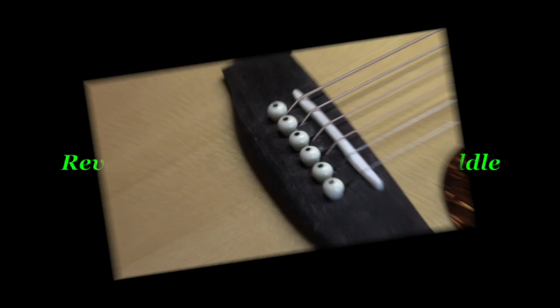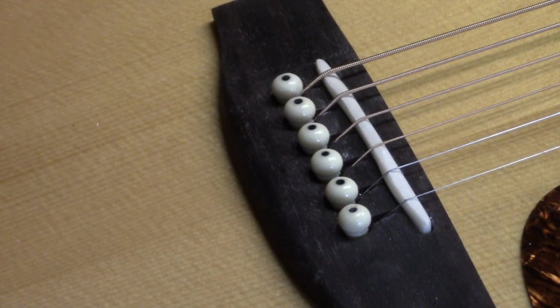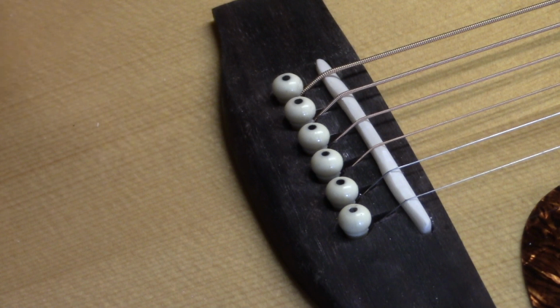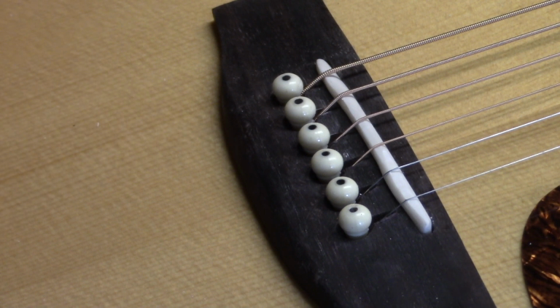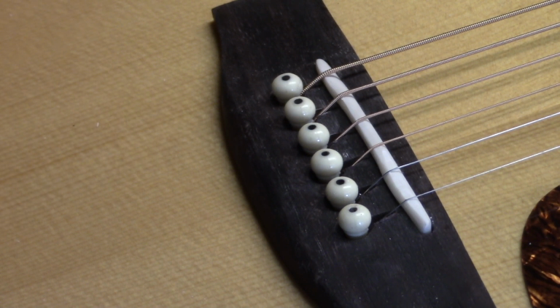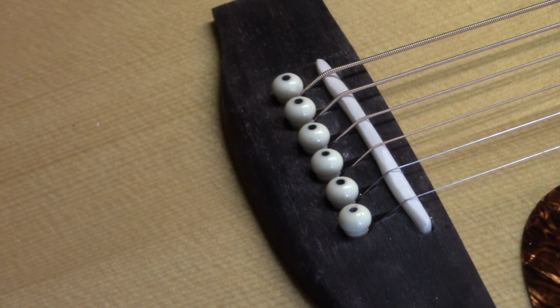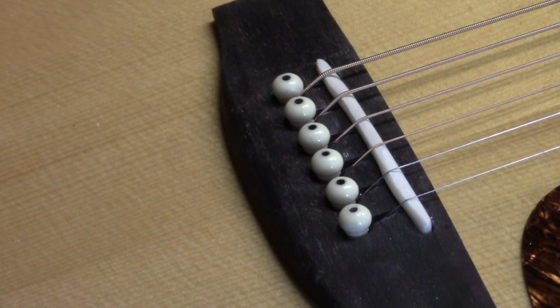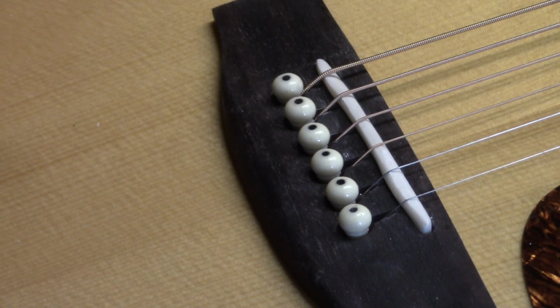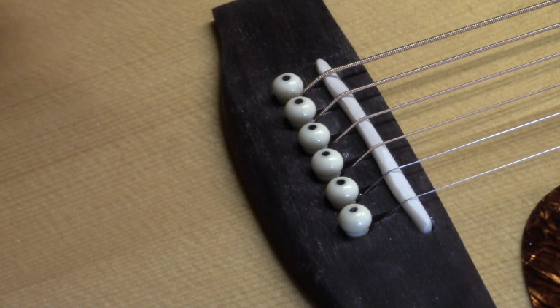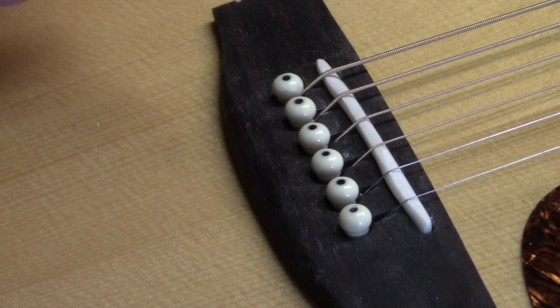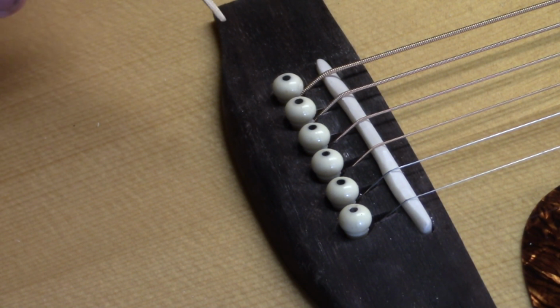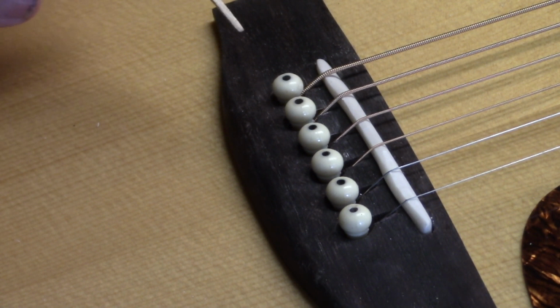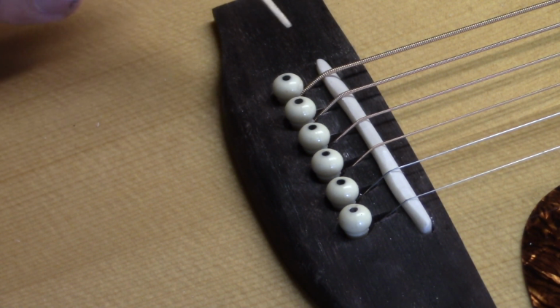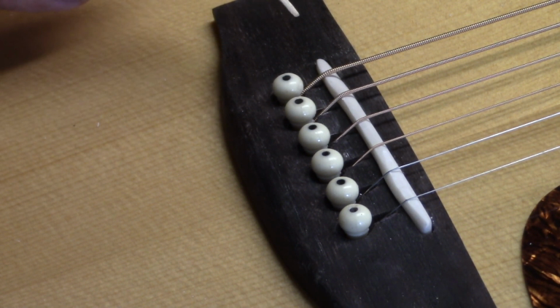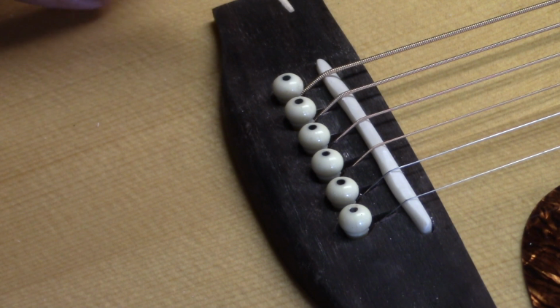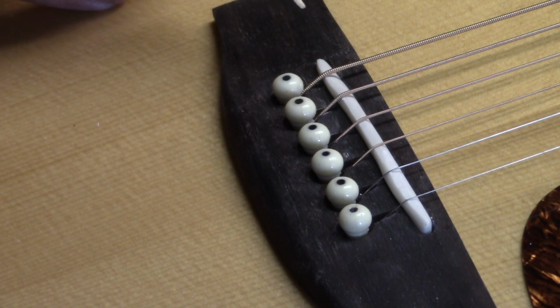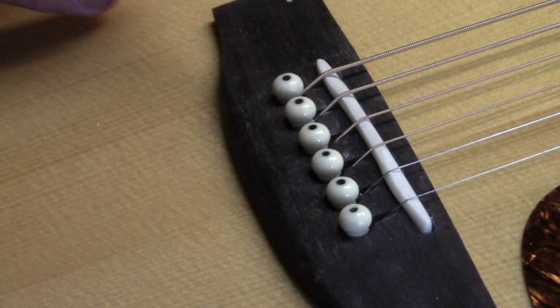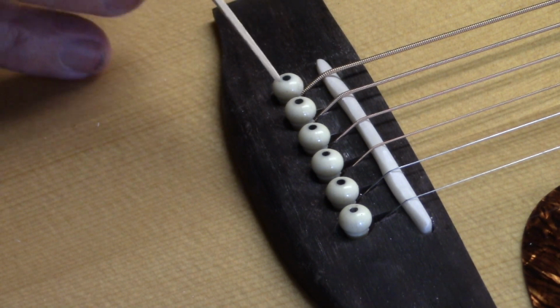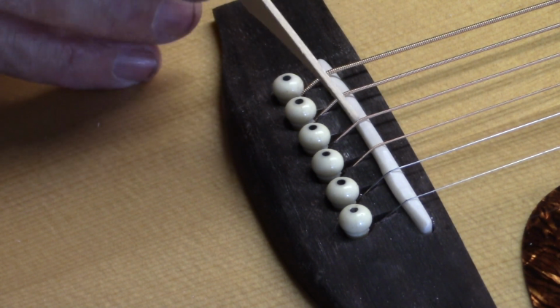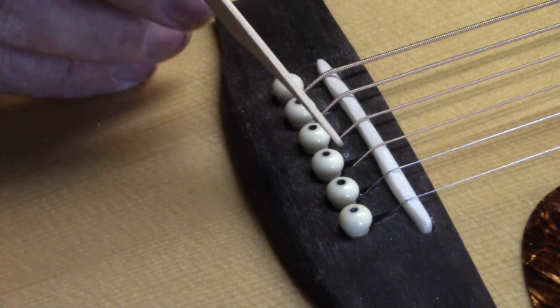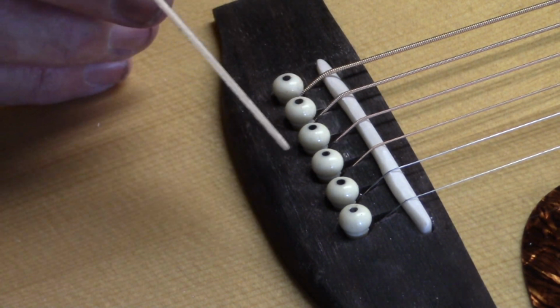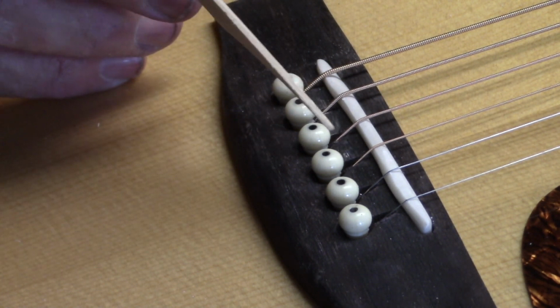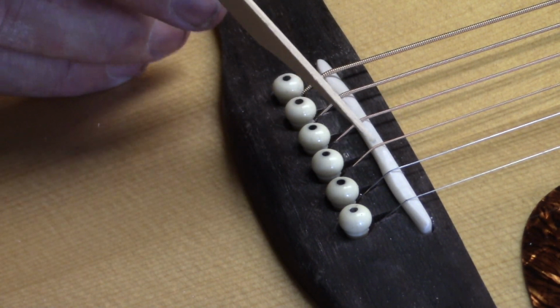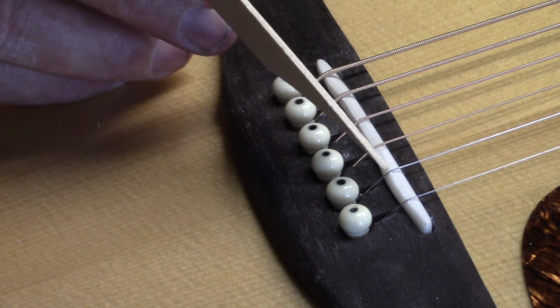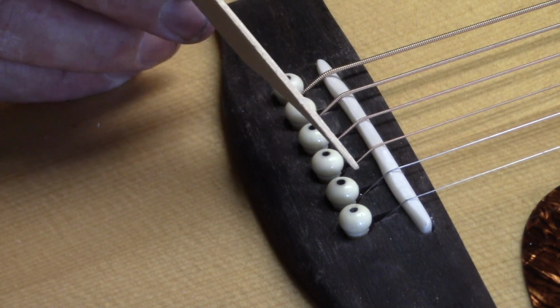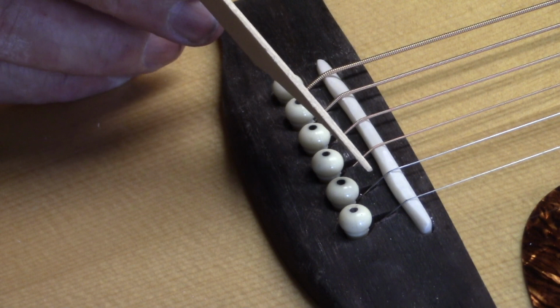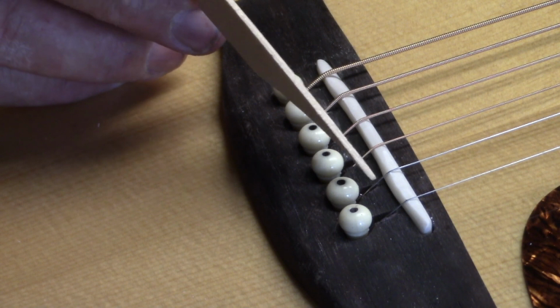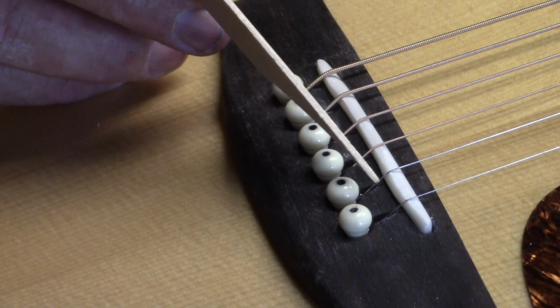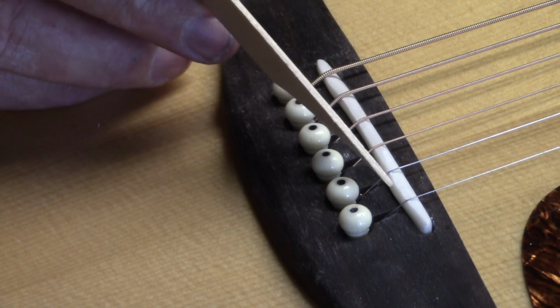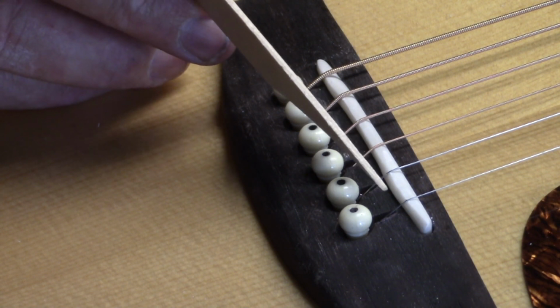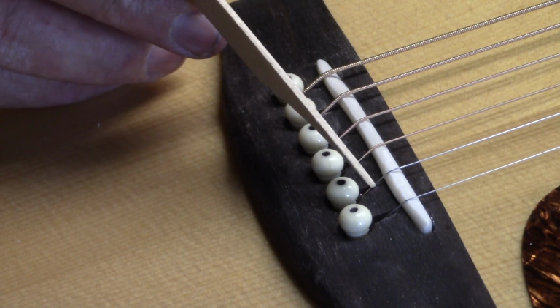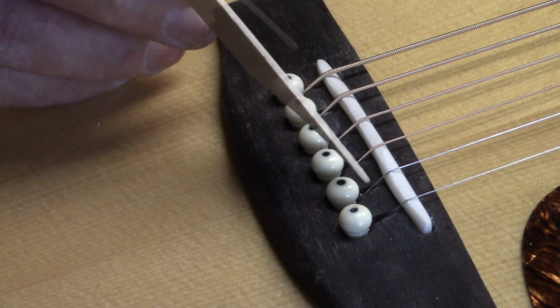I'm going to pick this up and play it in a couple of seconds and you'll see just how accurate the intonation is. But before I do that, I wanted to bring you in close — especially you Patreon guys — and show you what I ended up doing on this one.